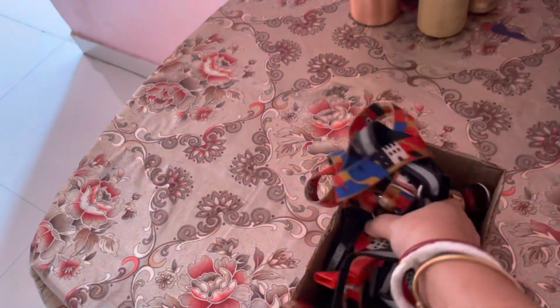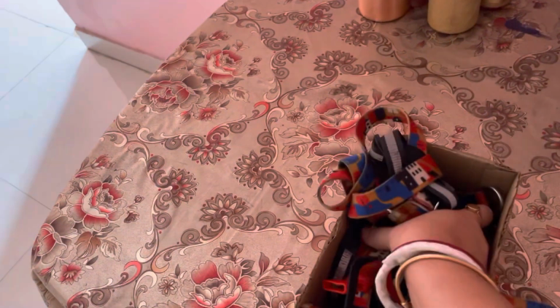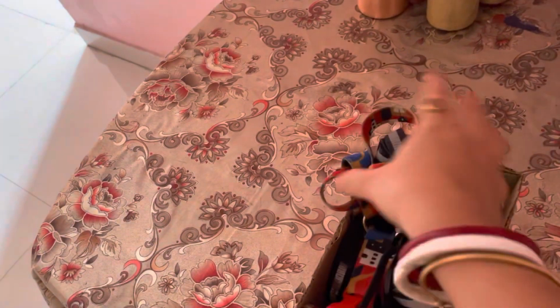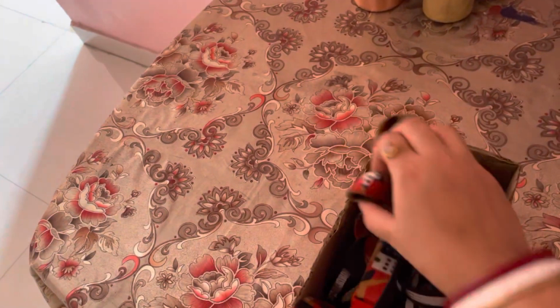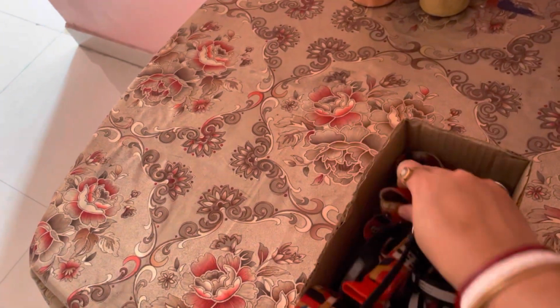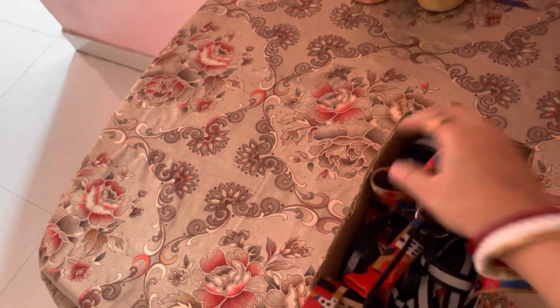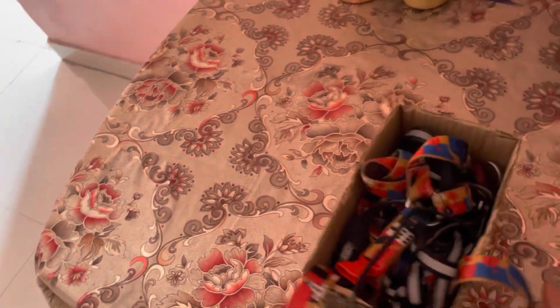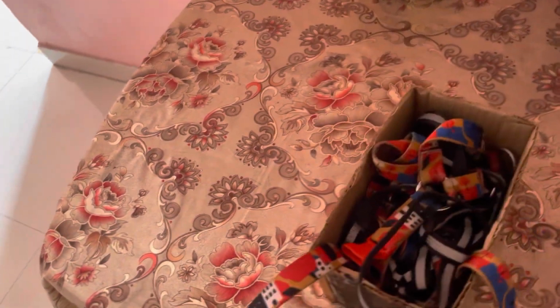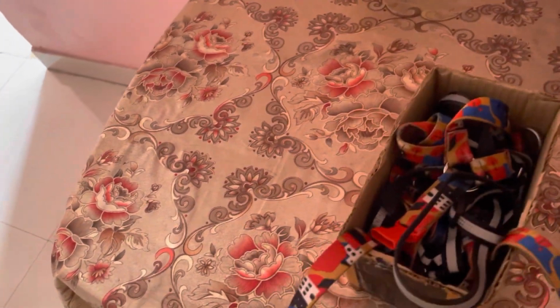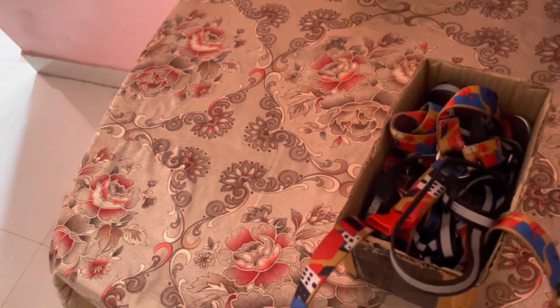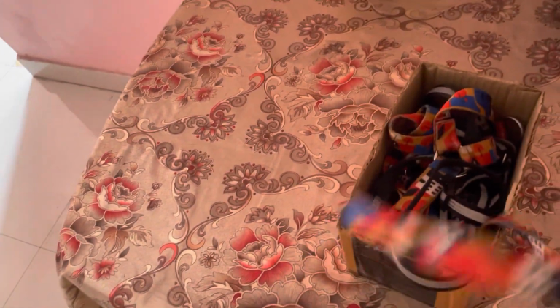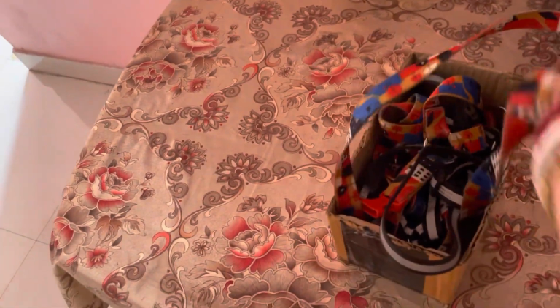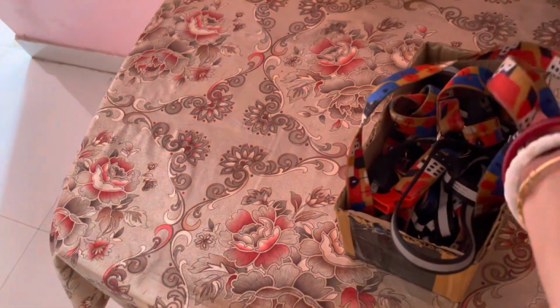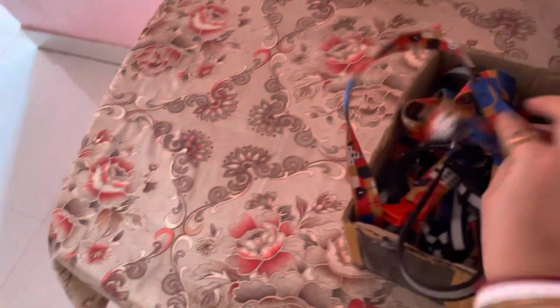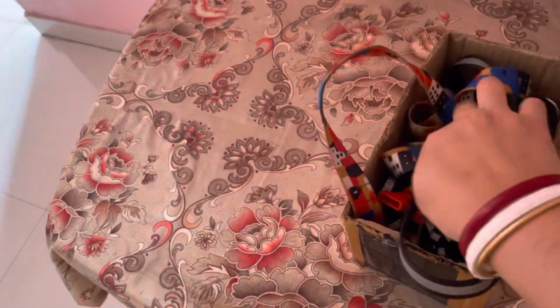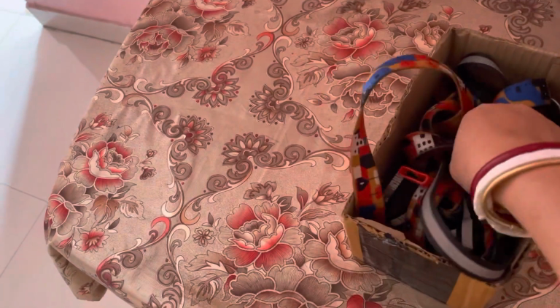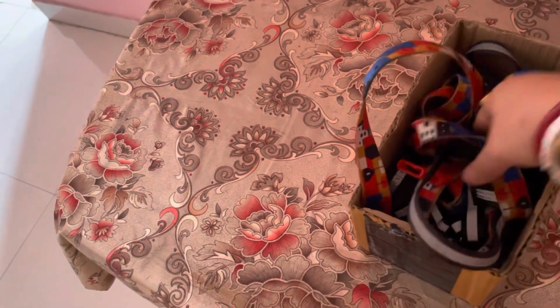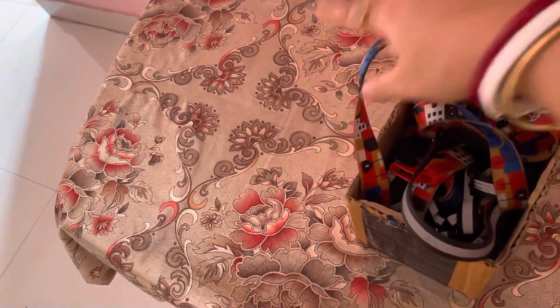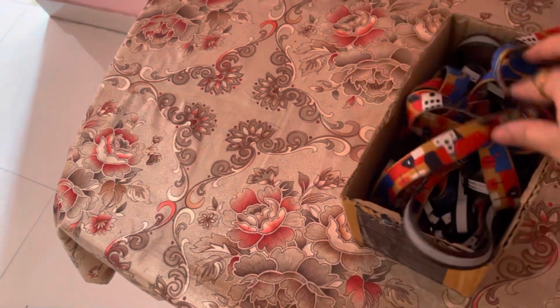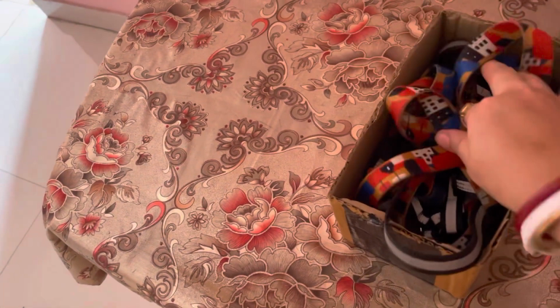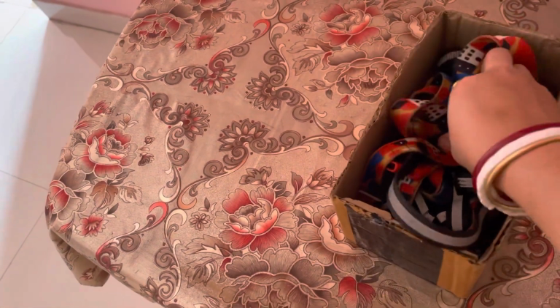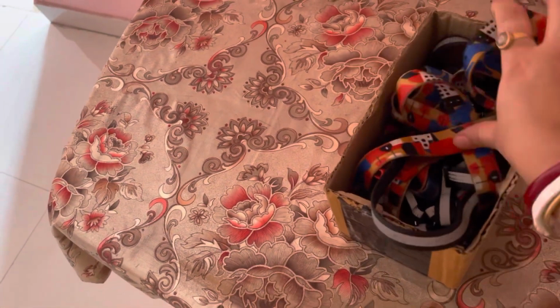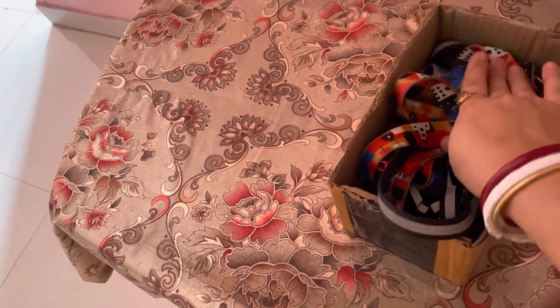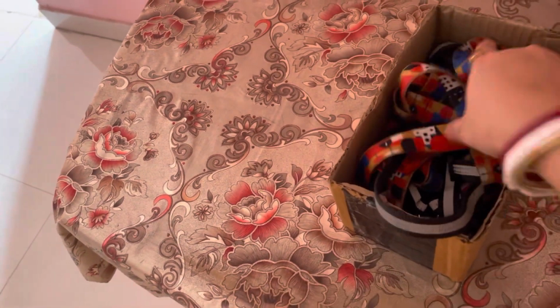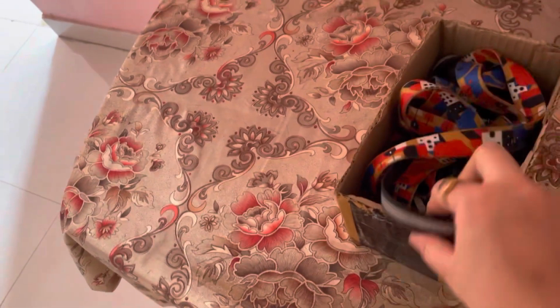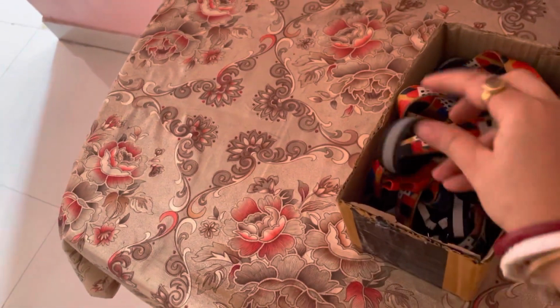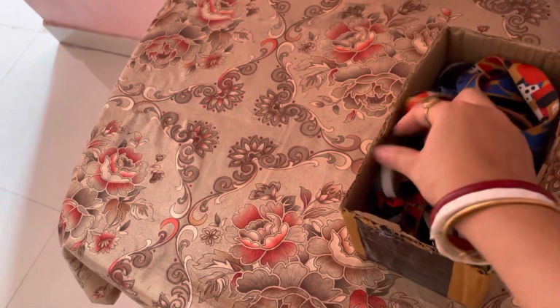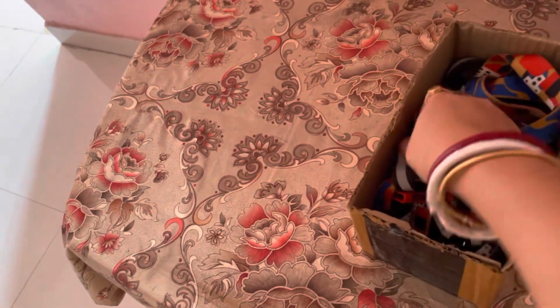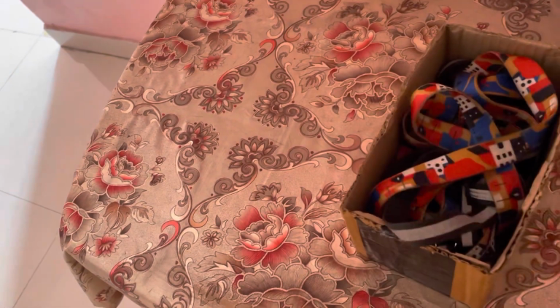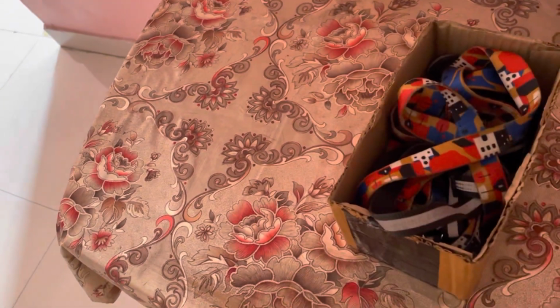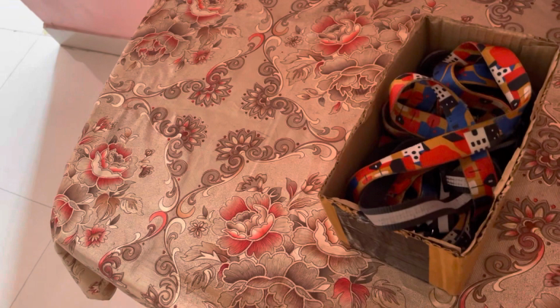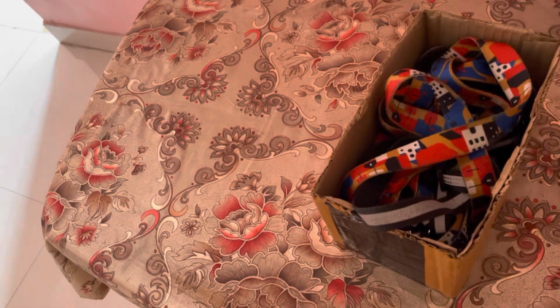We will have to review it. If you are looking for the photo, you will need to paint. We will have to organize it.